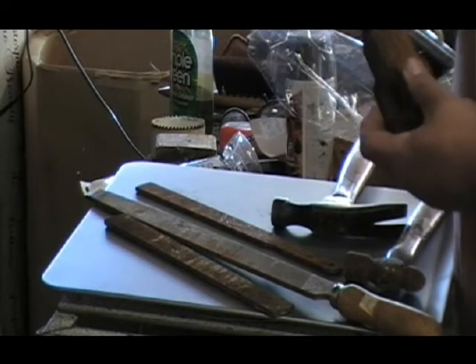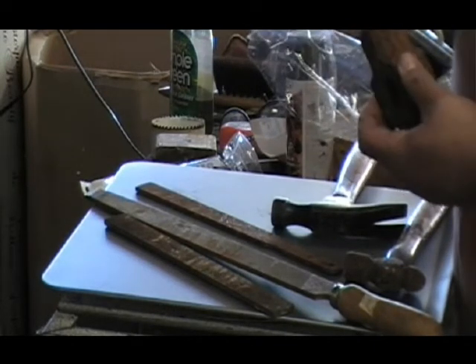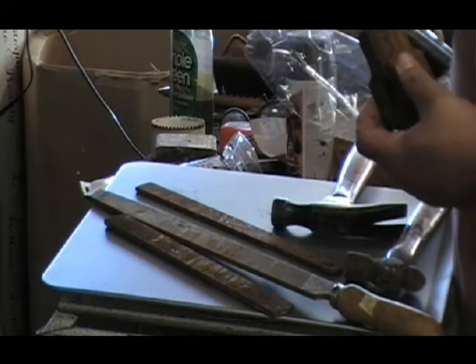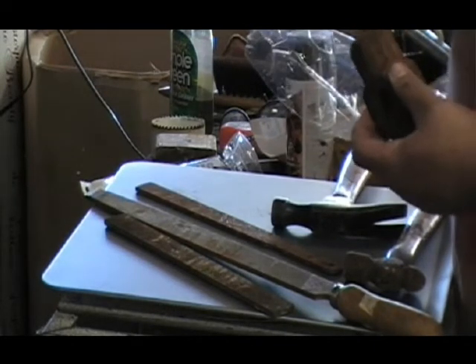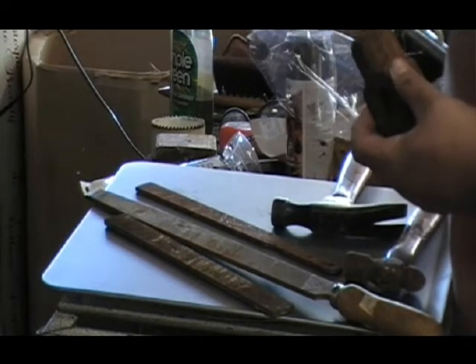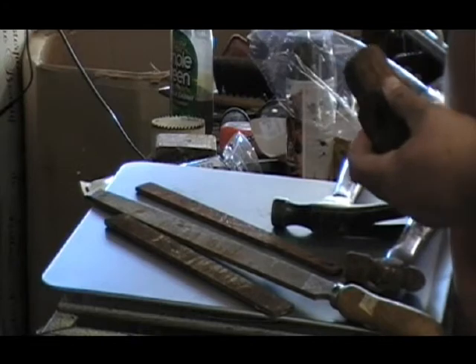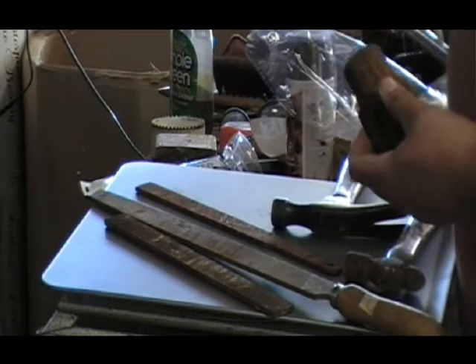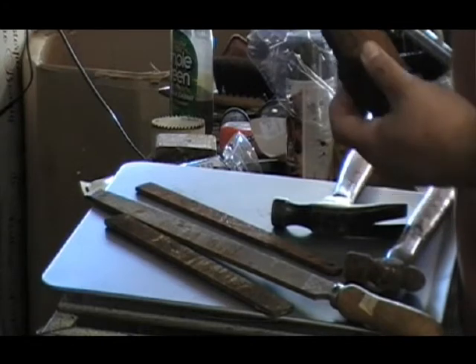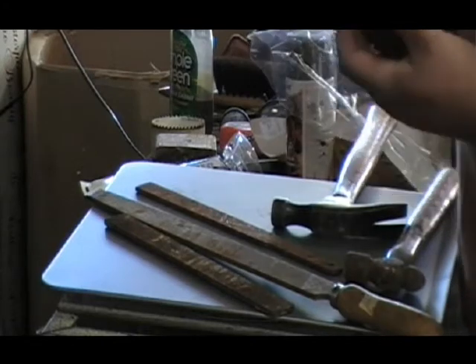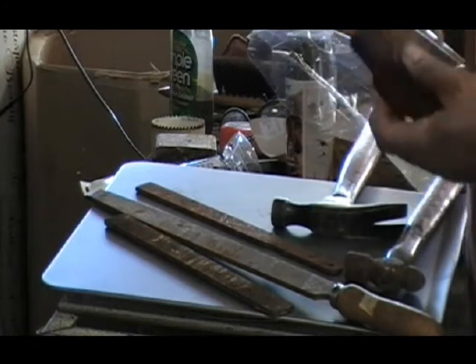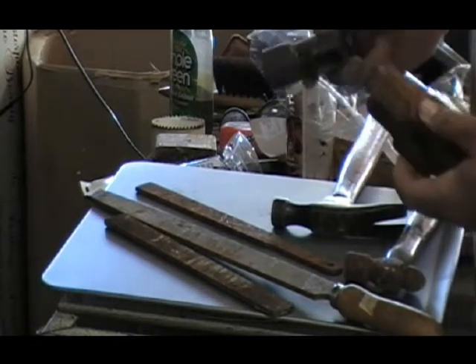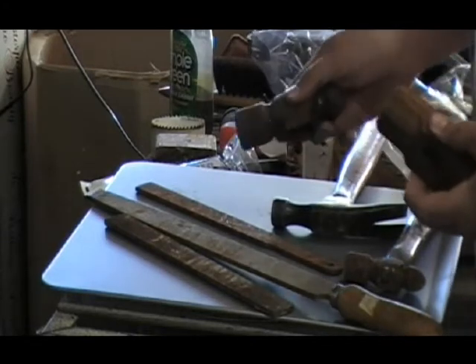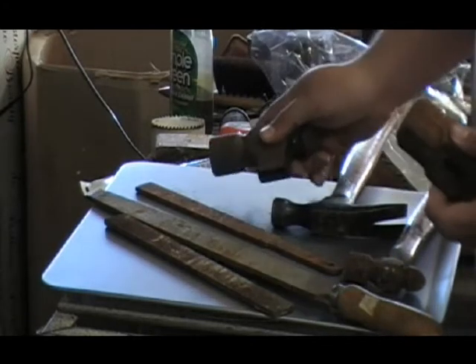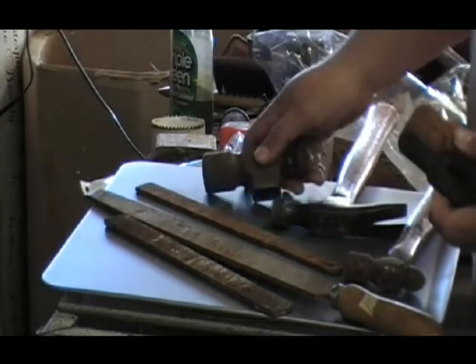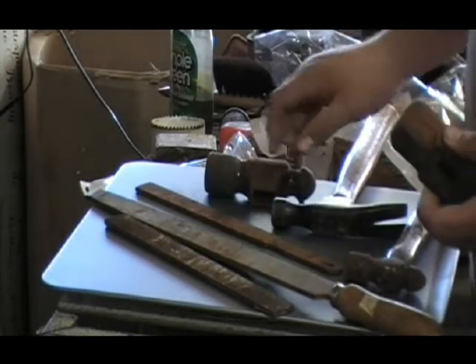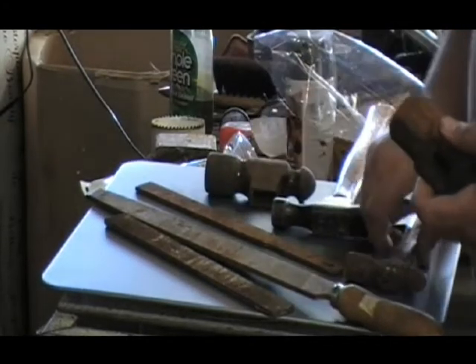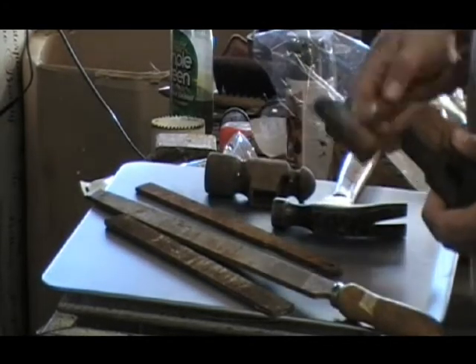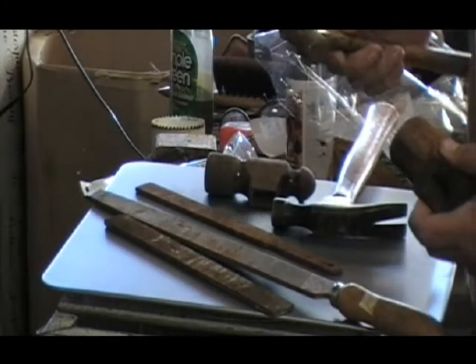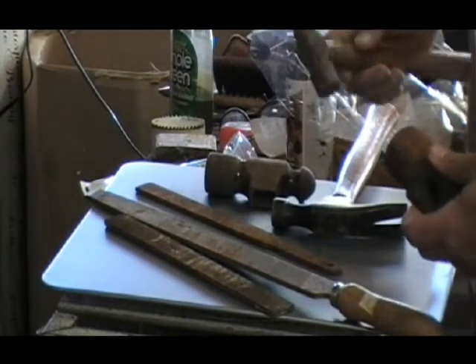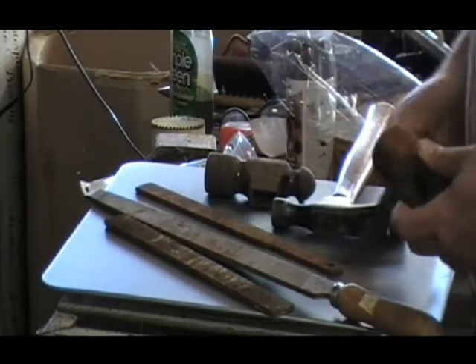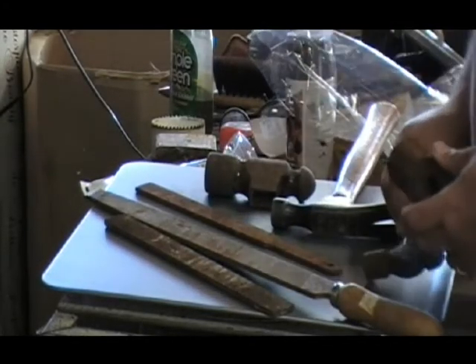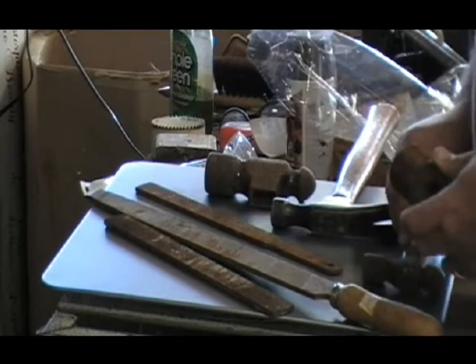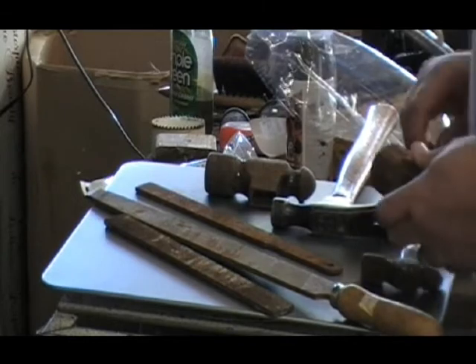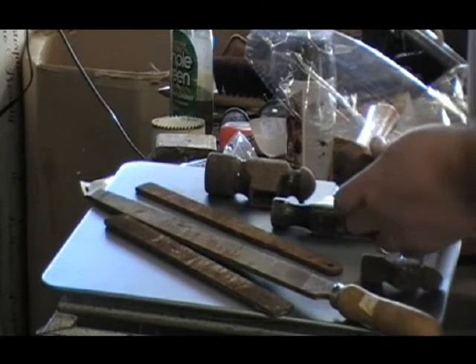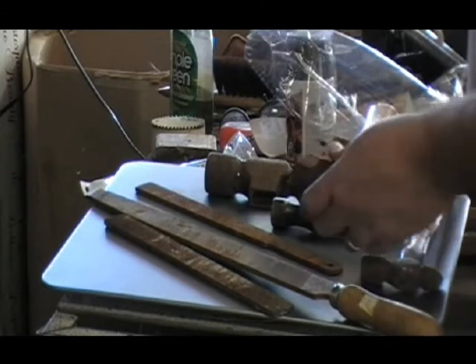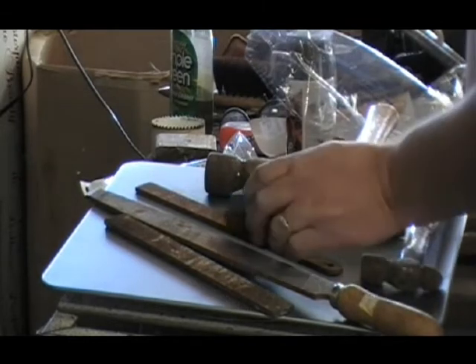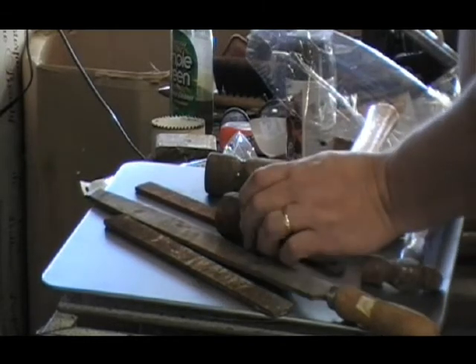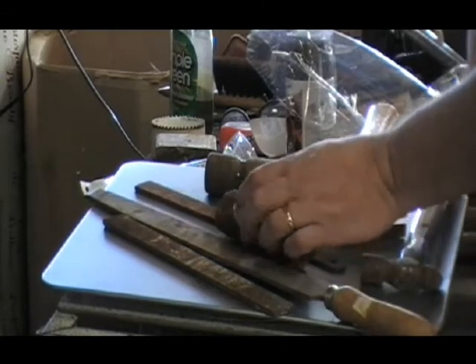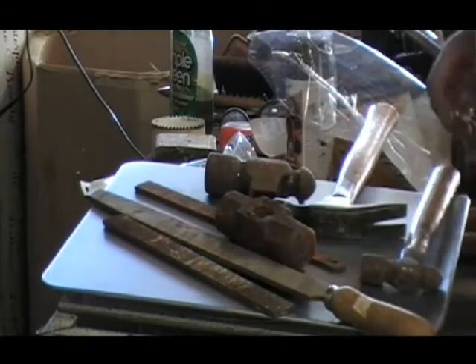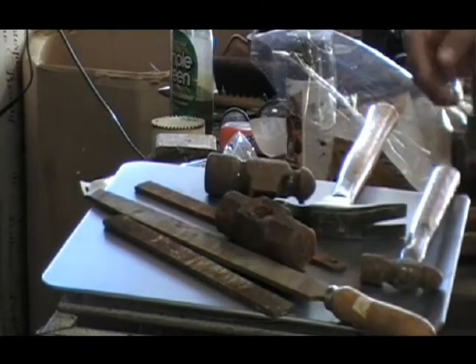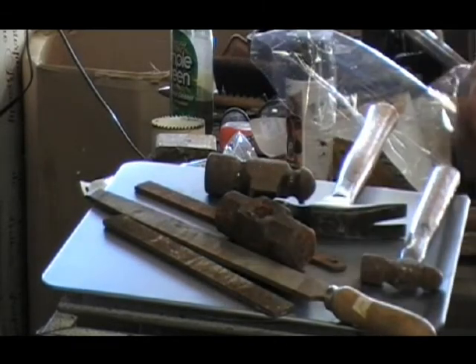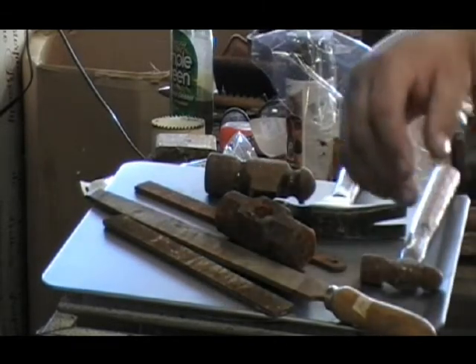I'm going to clean these up a little bit — maybe this one — and then I'll be back and talk about what's coming. Back in a bit.